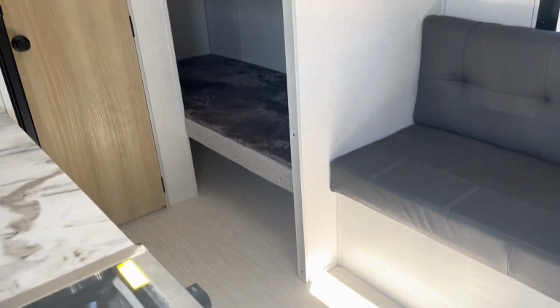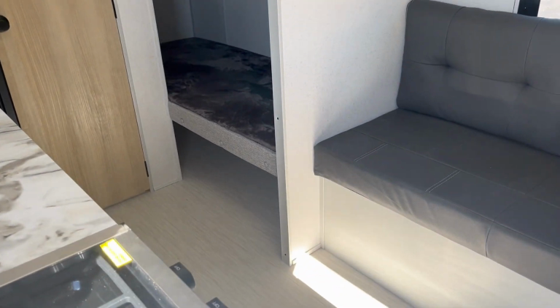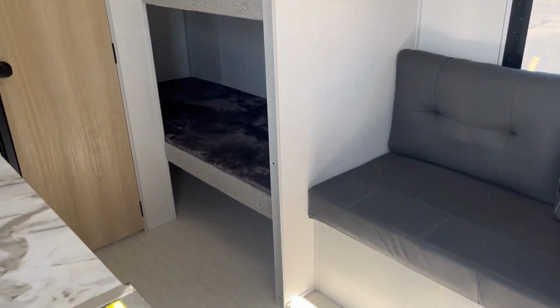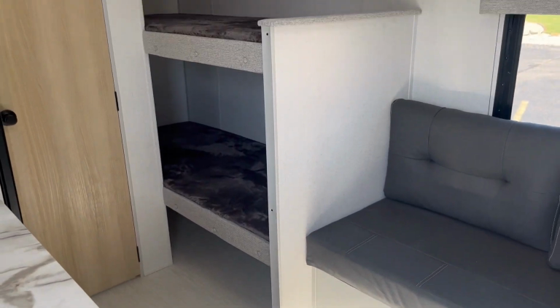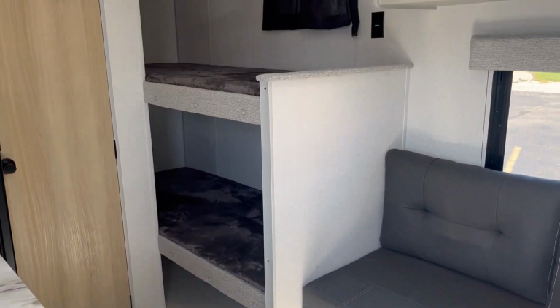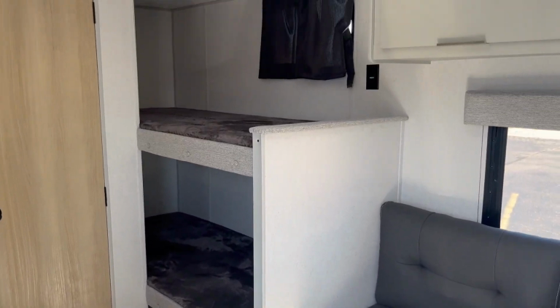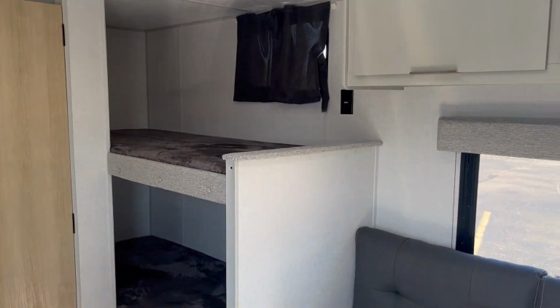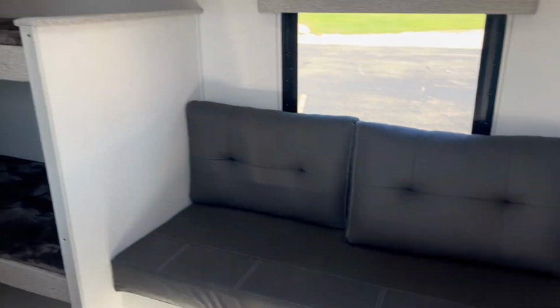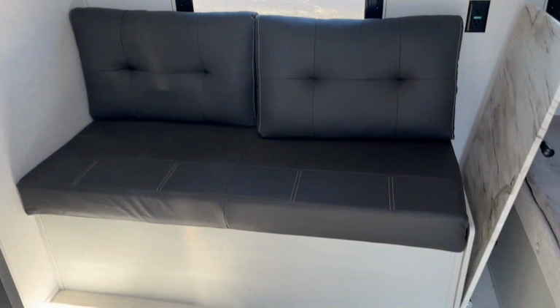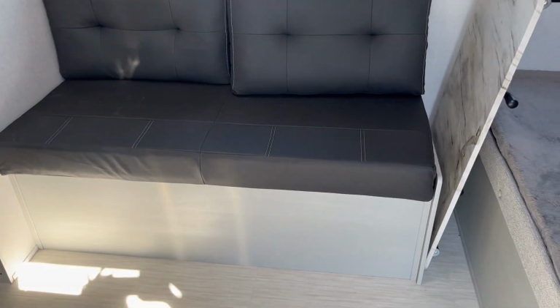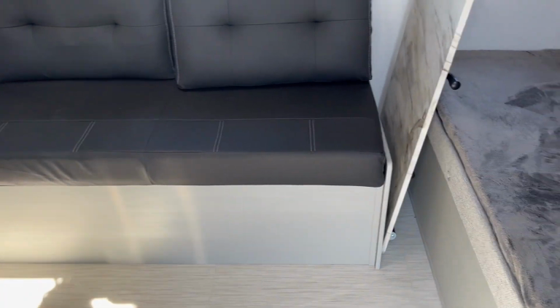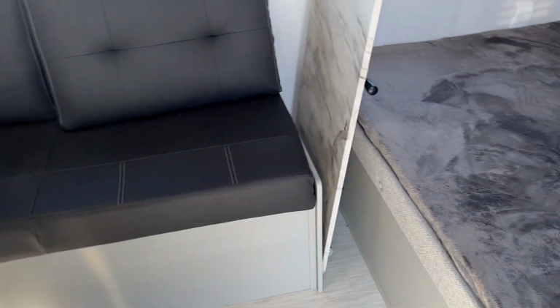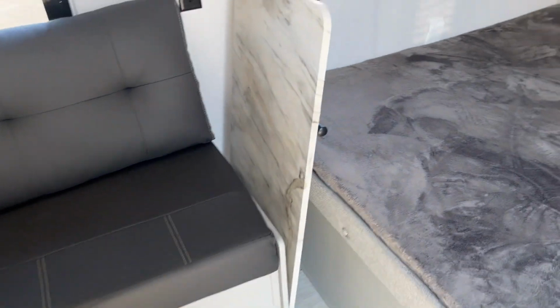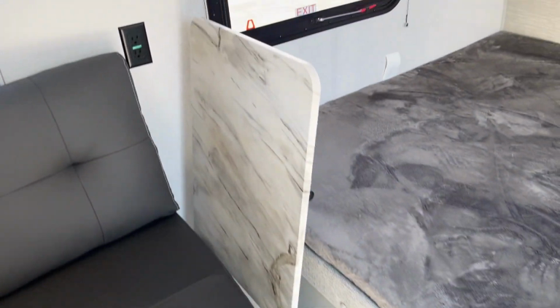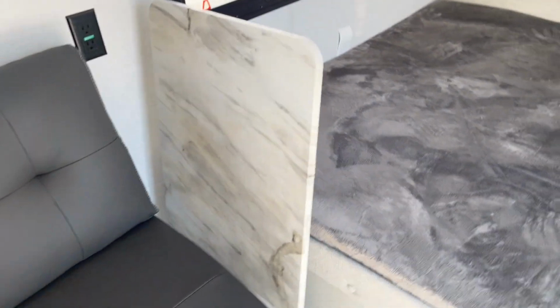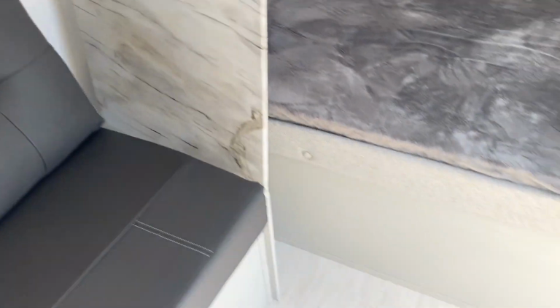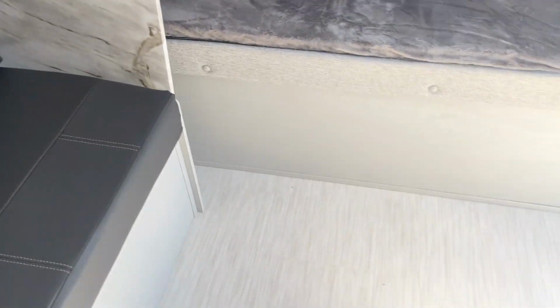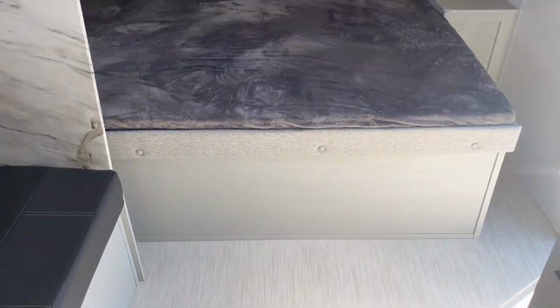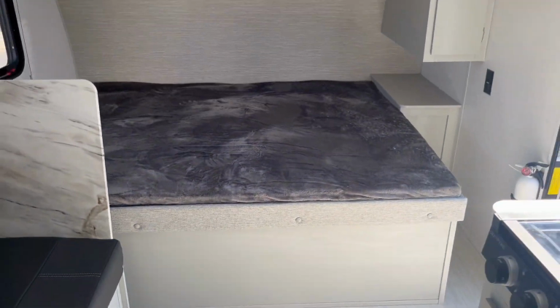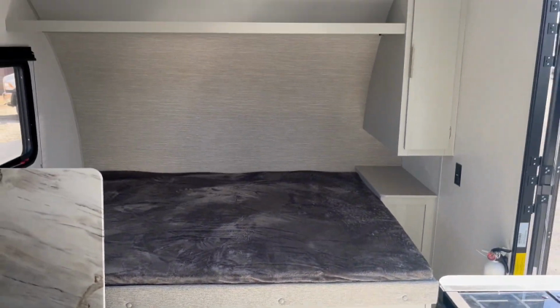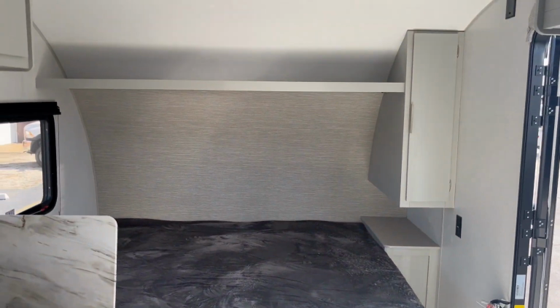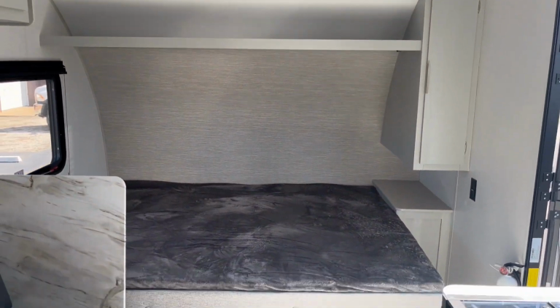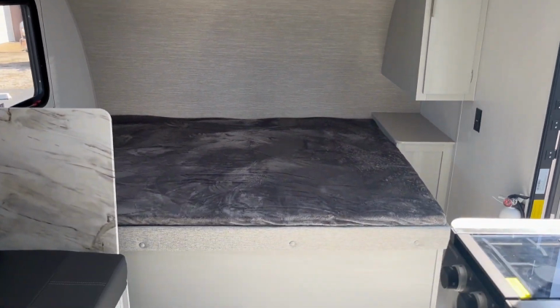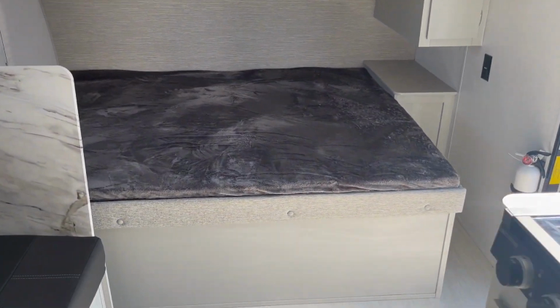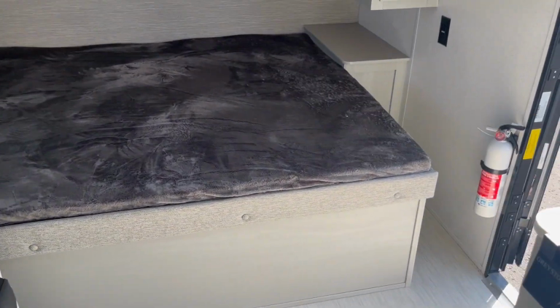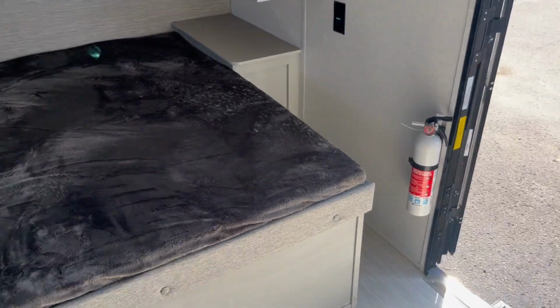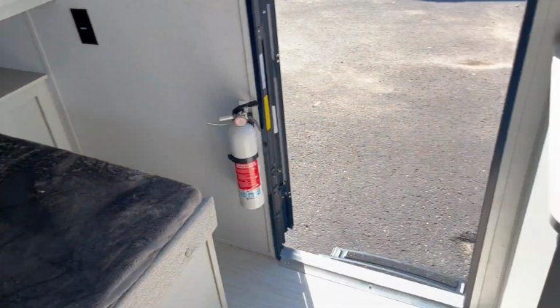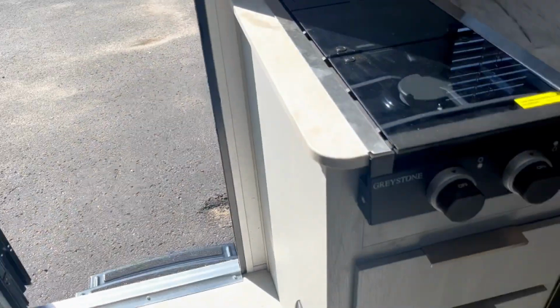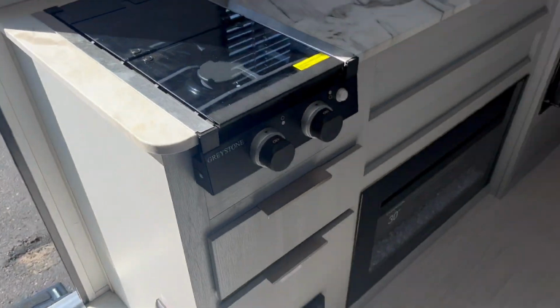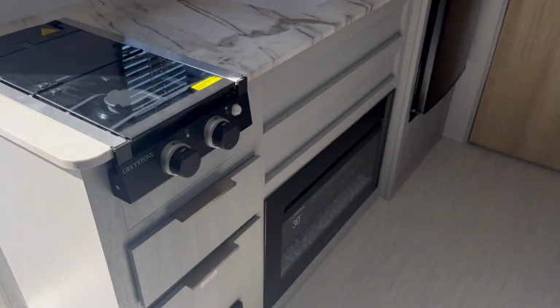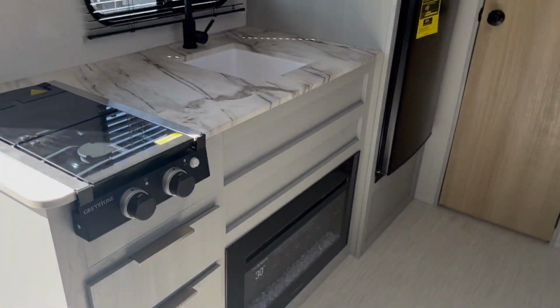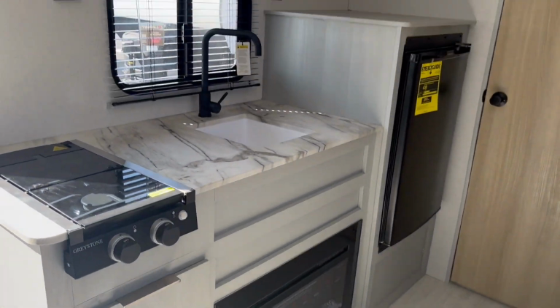You've got two single bunks and a bench seat with a folding table for dining. There's also a queen bed for the adults — check that out. Then you have a little kitchenette area with a fridge and a little freezer shelf.